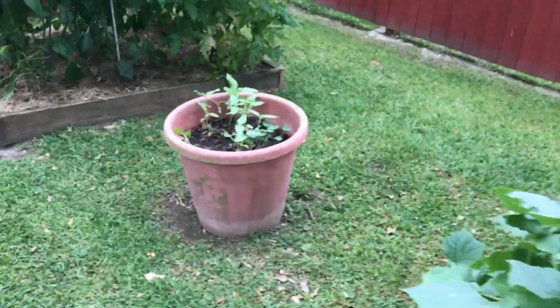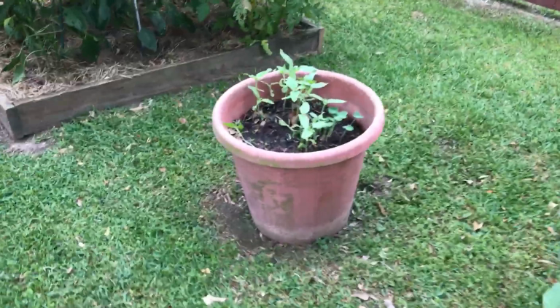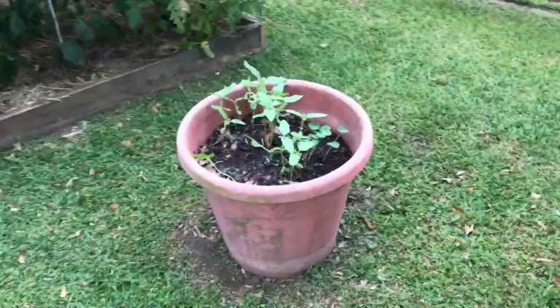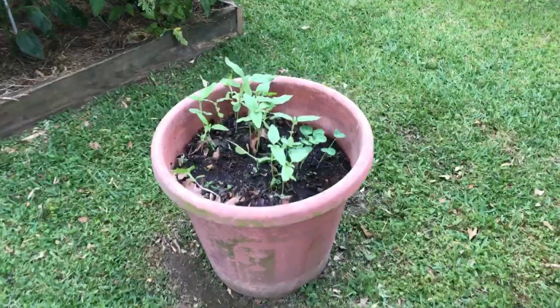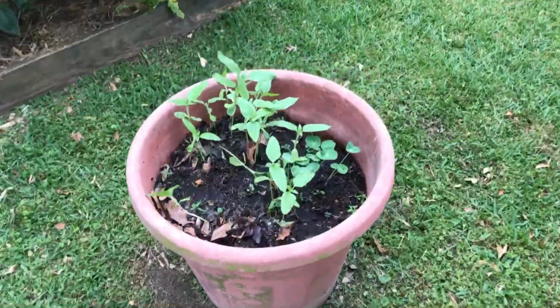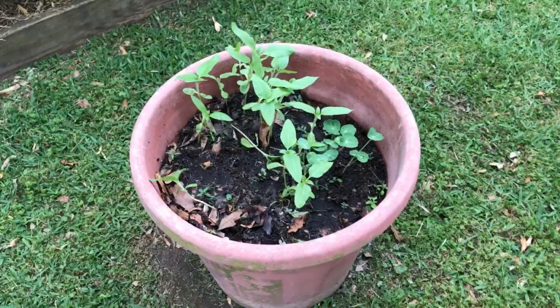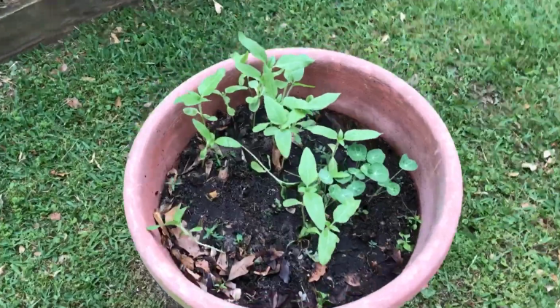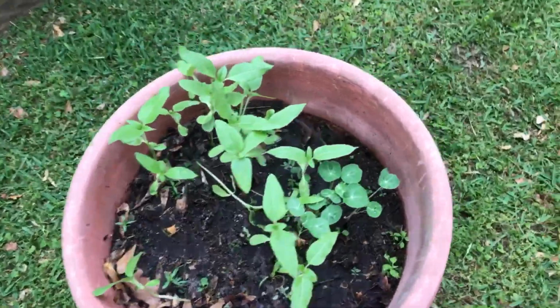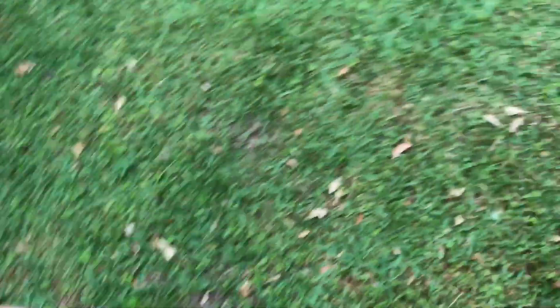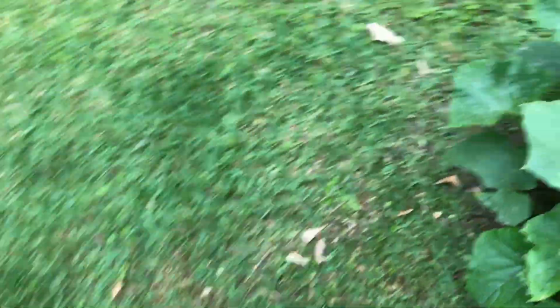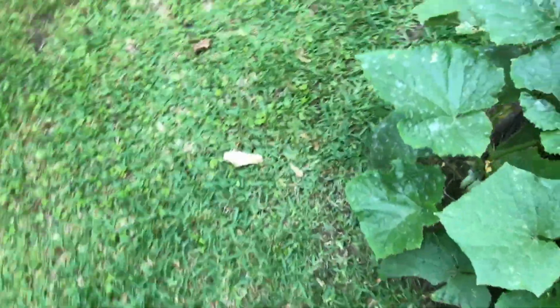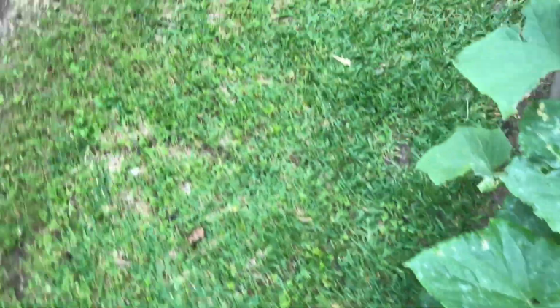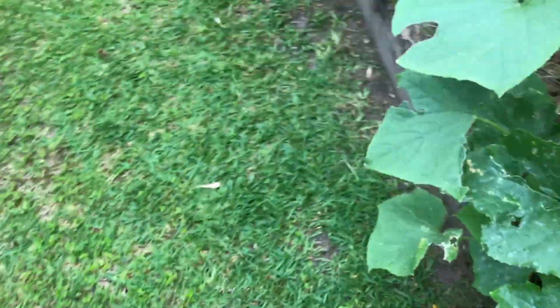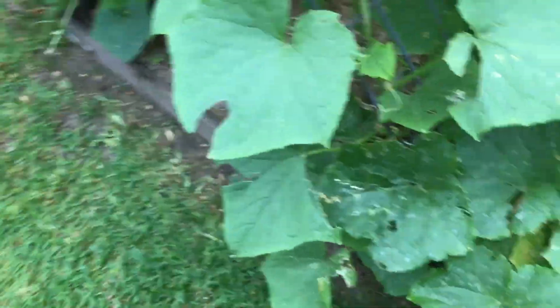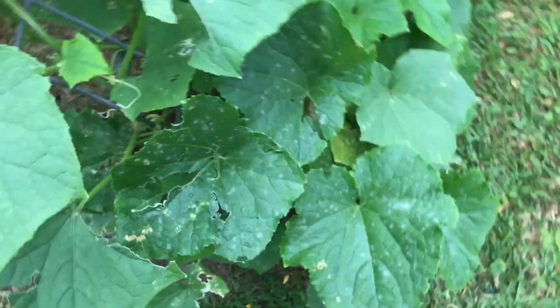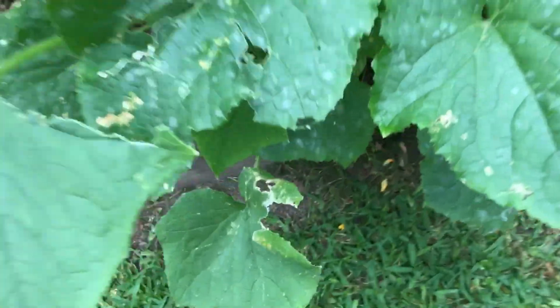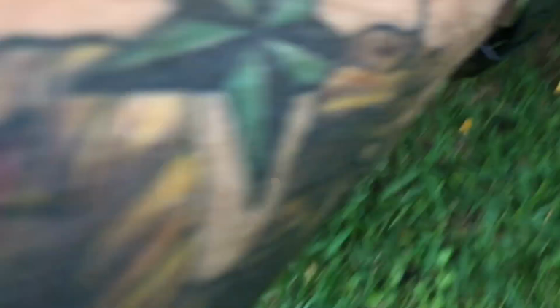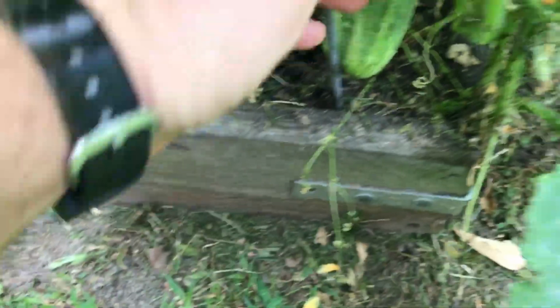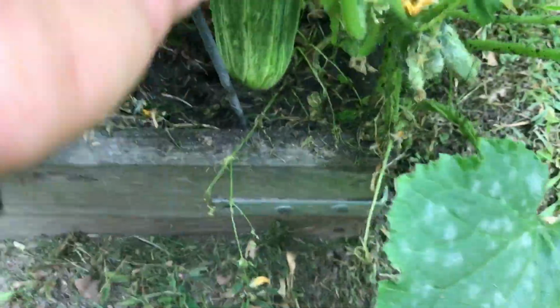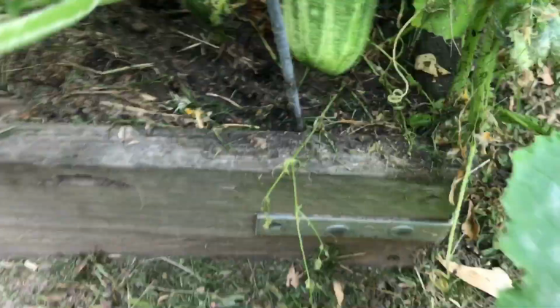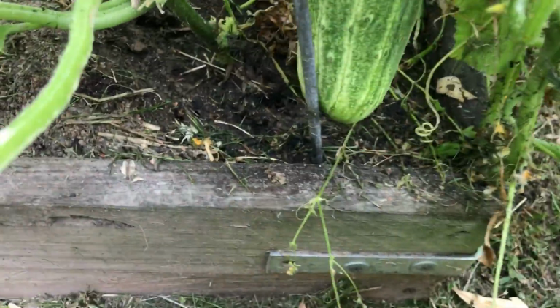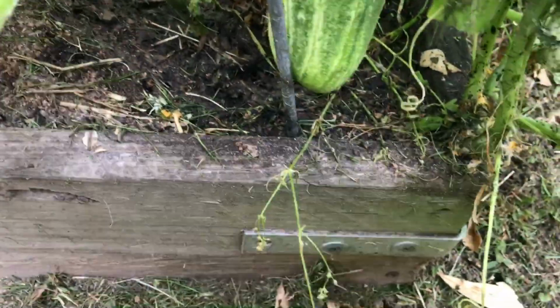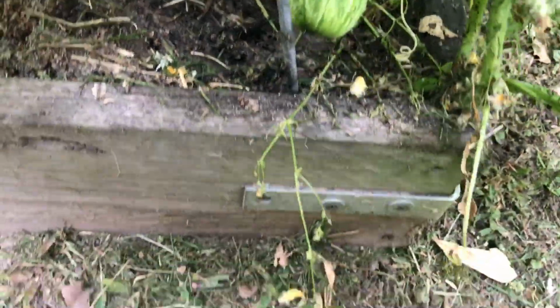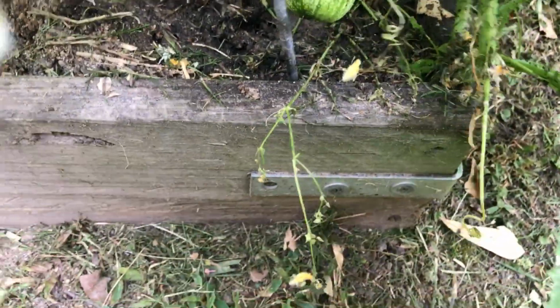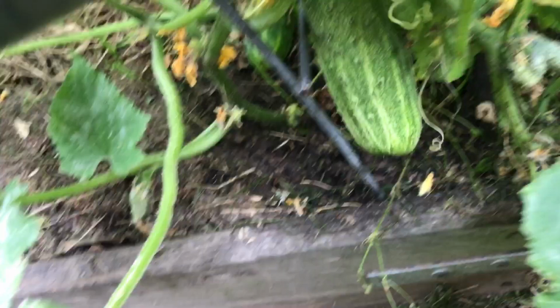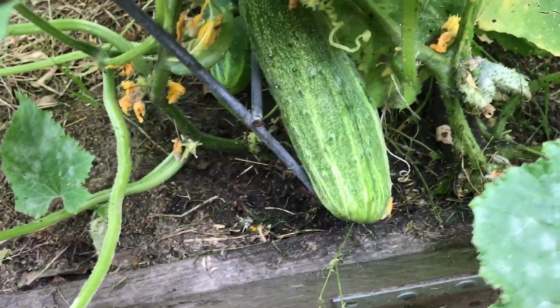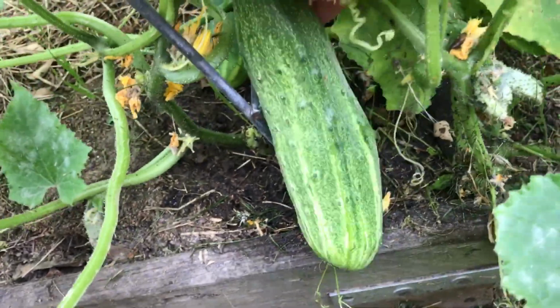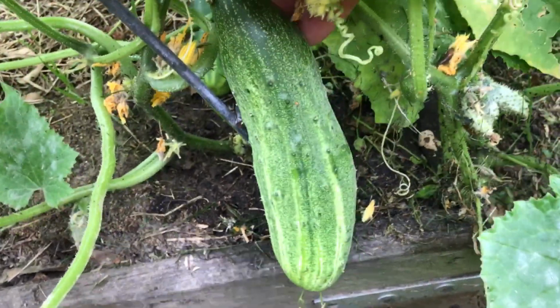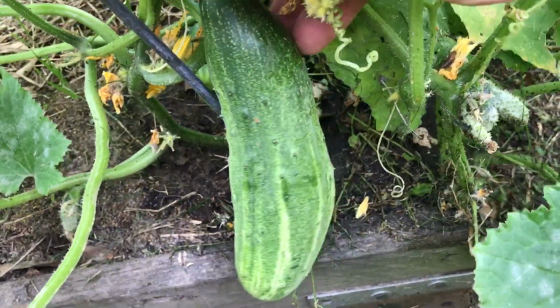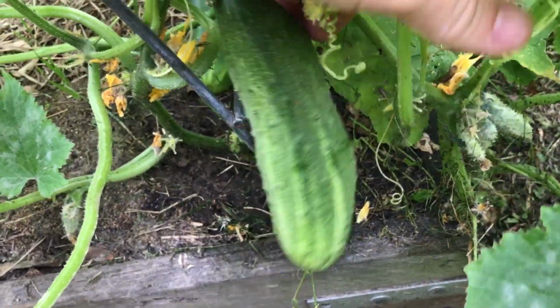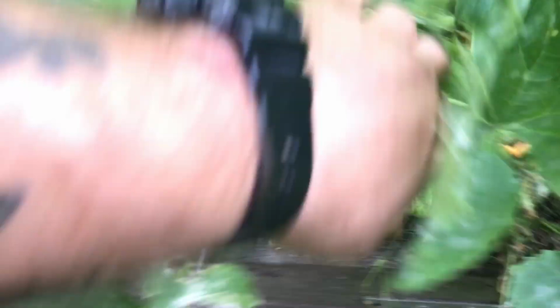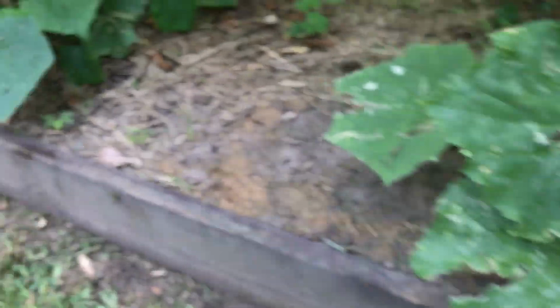Some more sunflowers hanging out here. I just noticed this big cucumber — I didn't see it this morning when I got off. That doesn't look like a straight eight; it's like a pickling type.